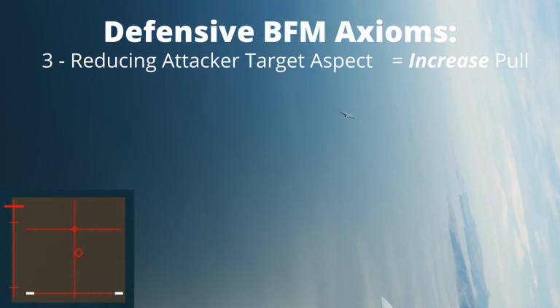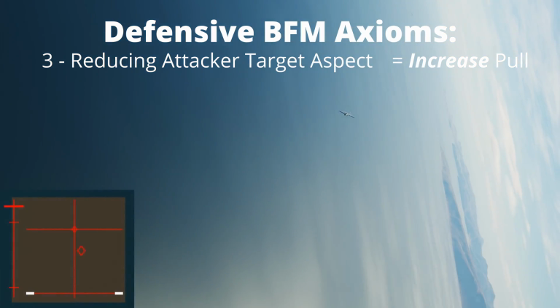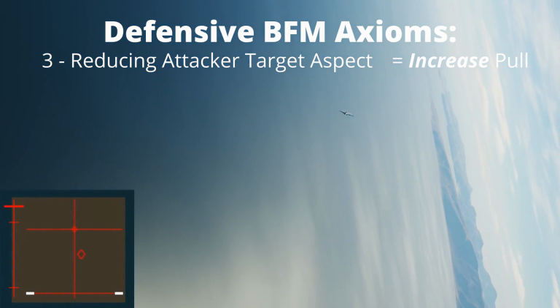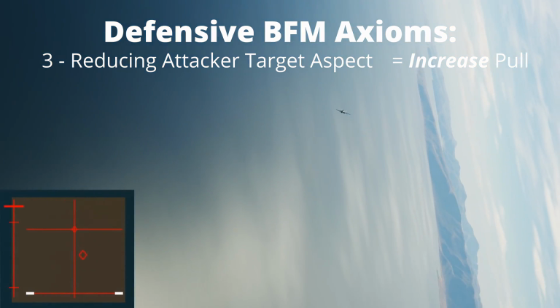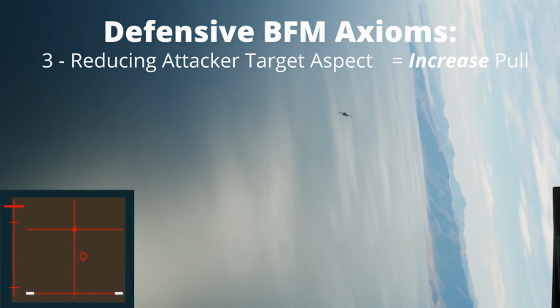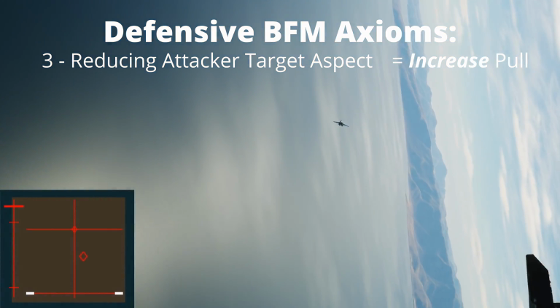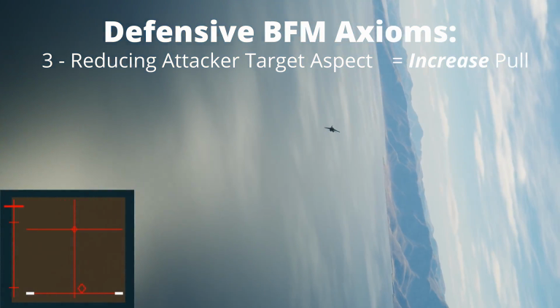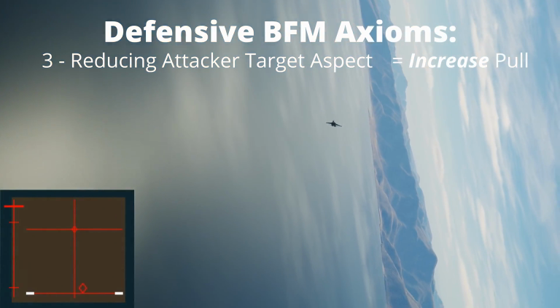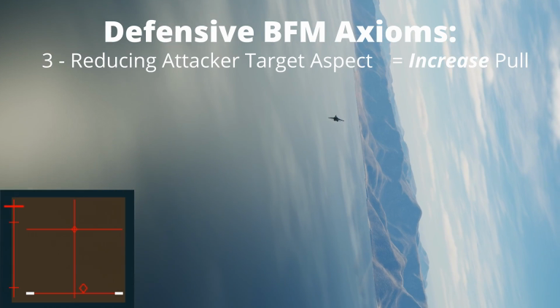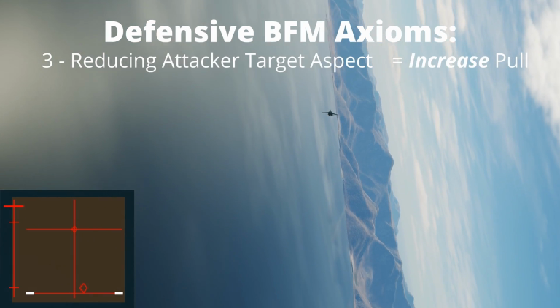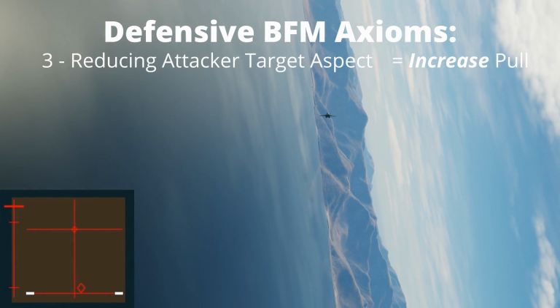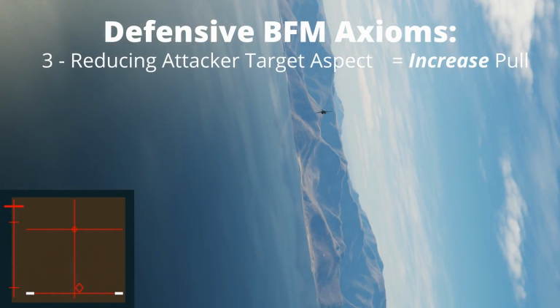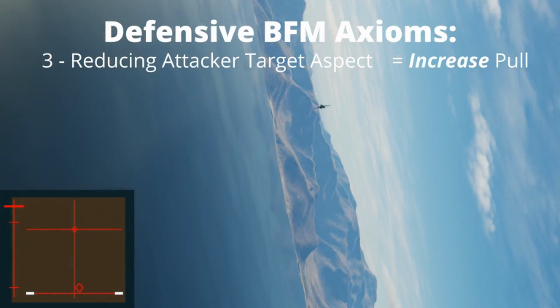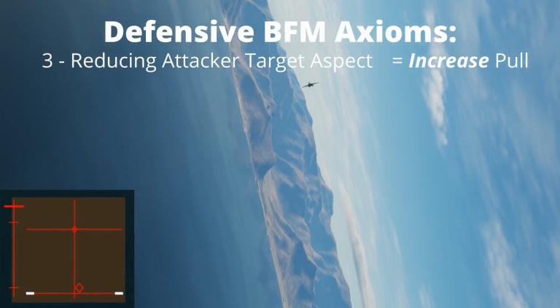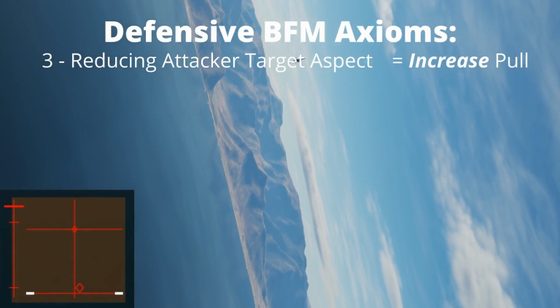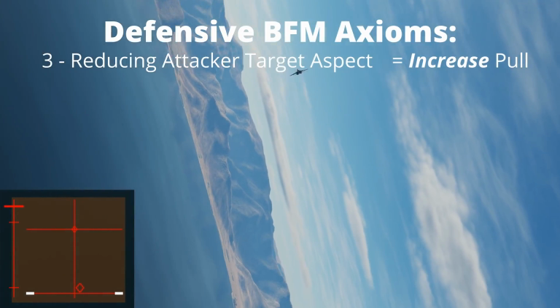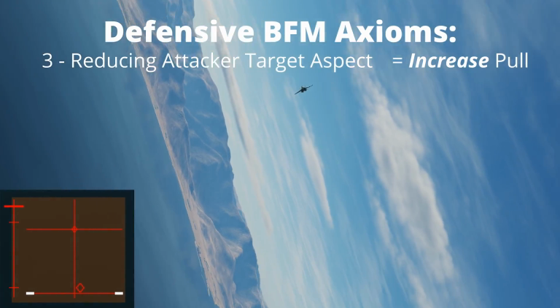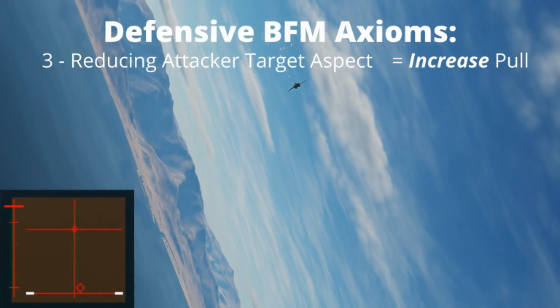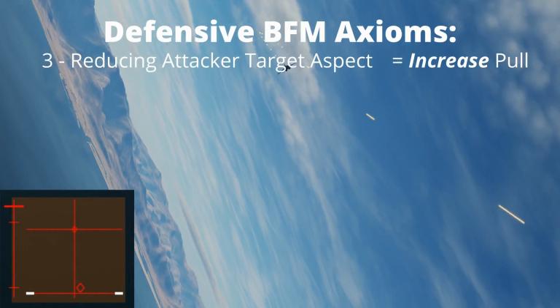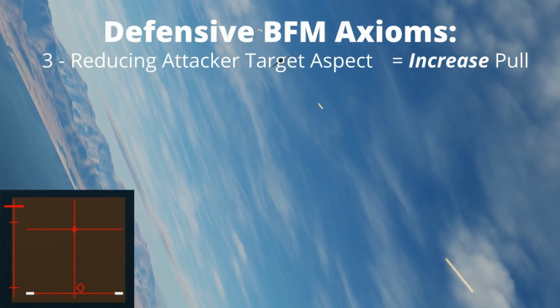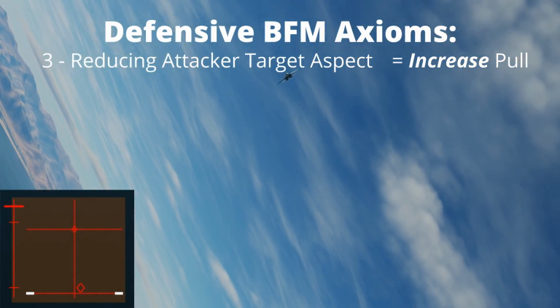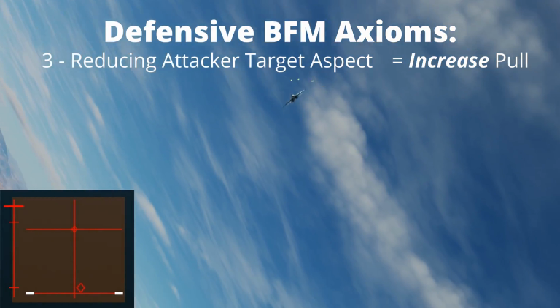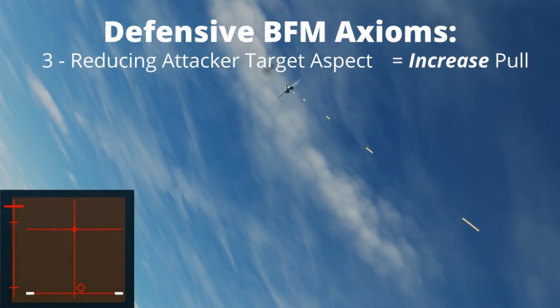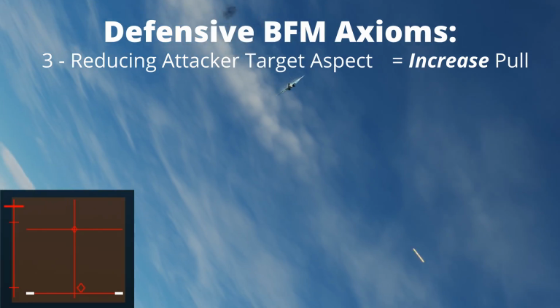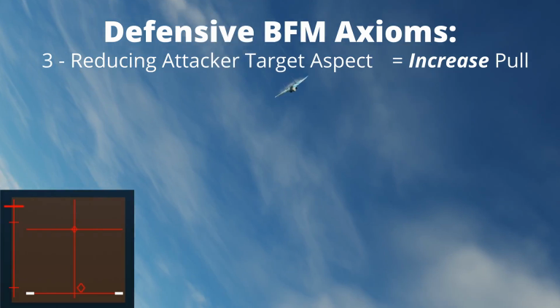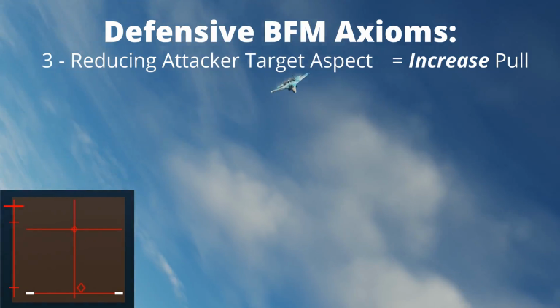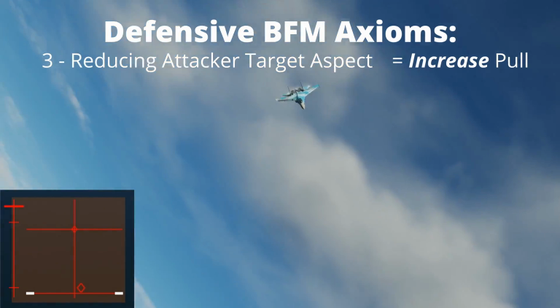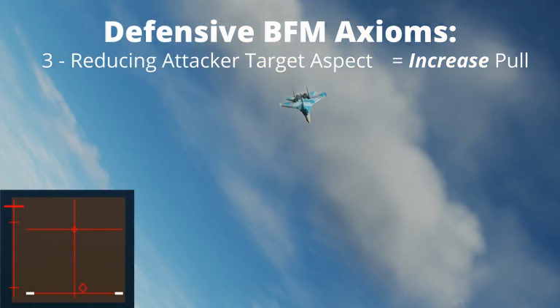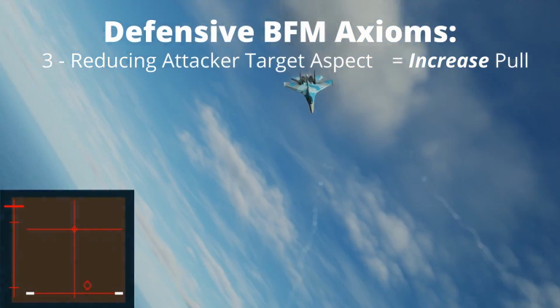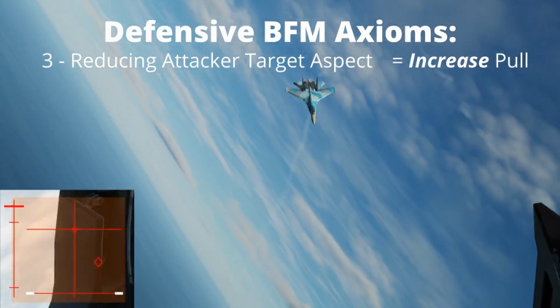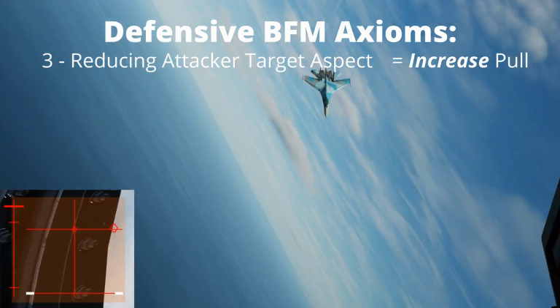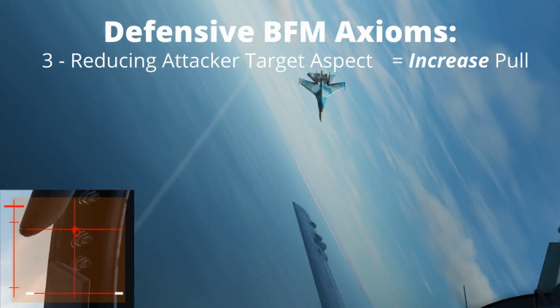they are pulling lead for a gun's shot. Immediately increase the pull to hold the attacker's nose off. This may include bleeding the speed to the lower end of the rate band to momentarily increase the instantaneous turn rate. If they maintain the lead position, jink to defeat the gun's shot.